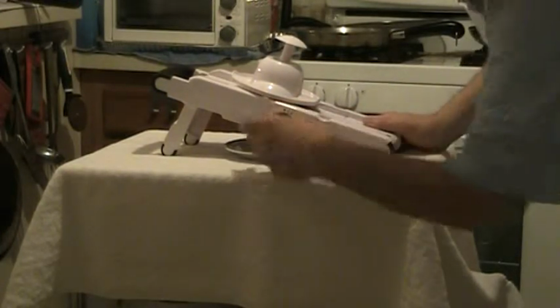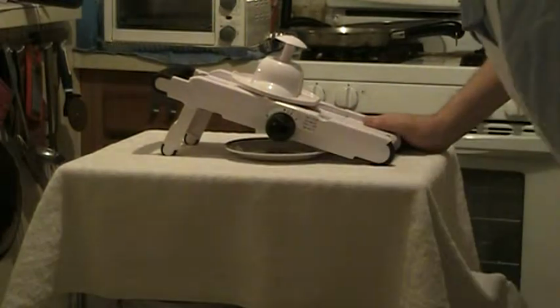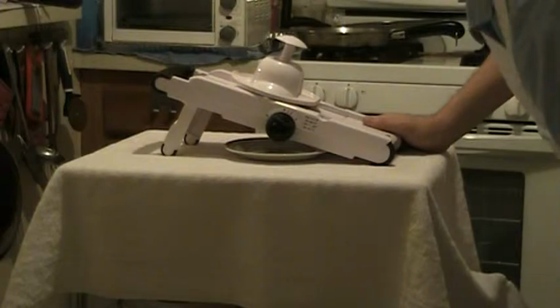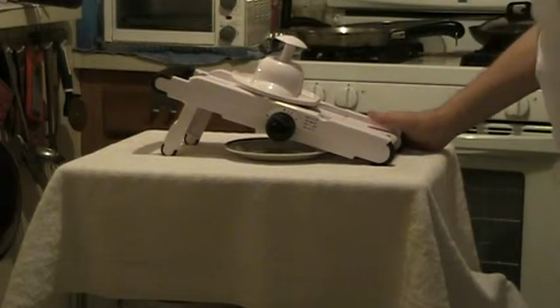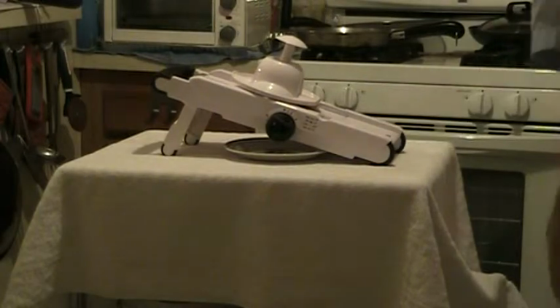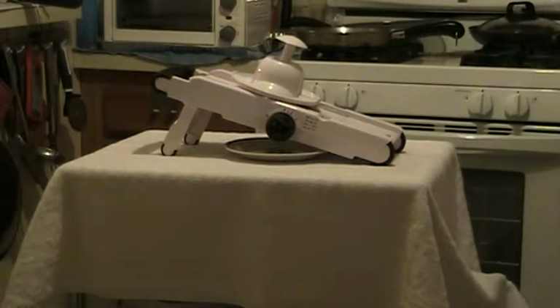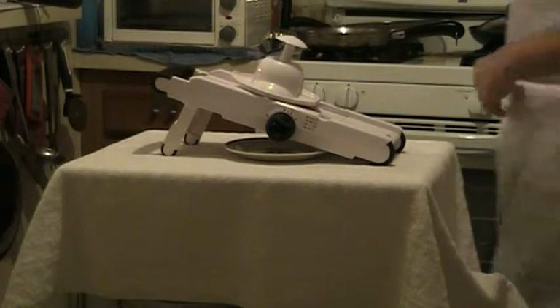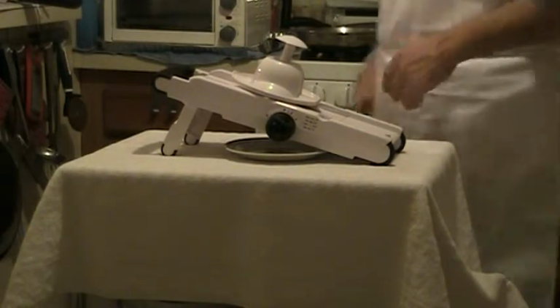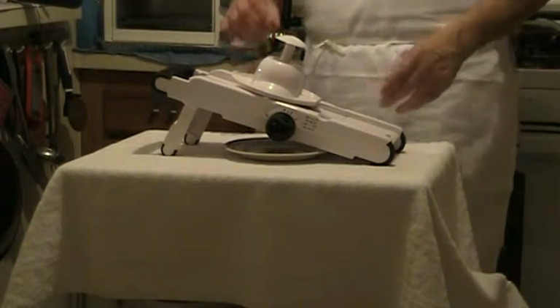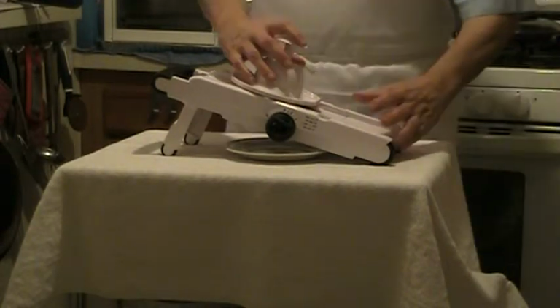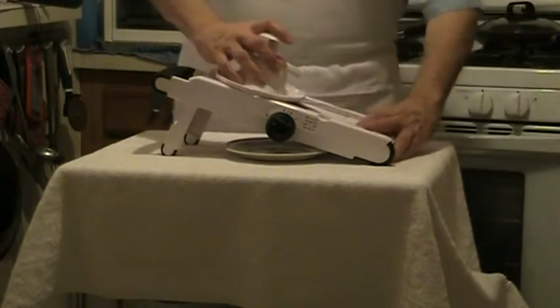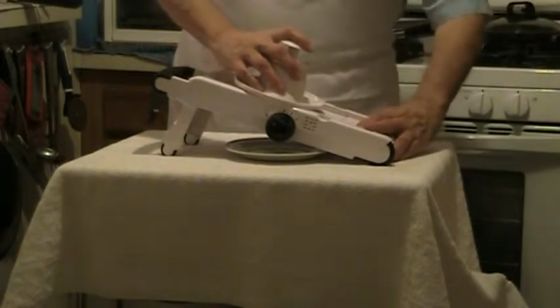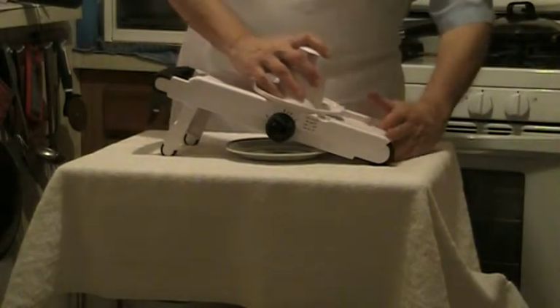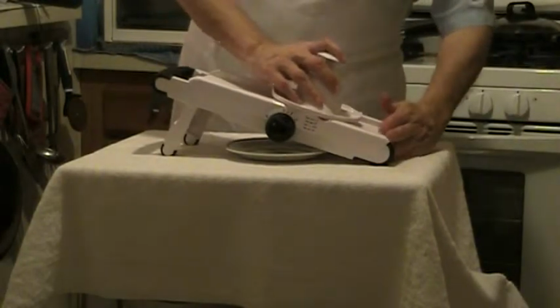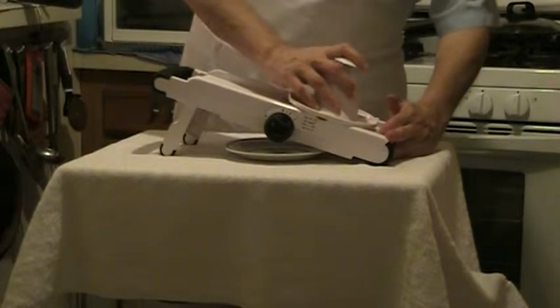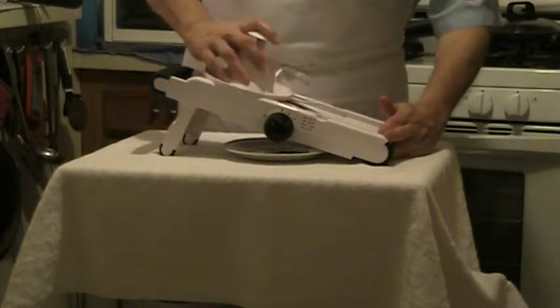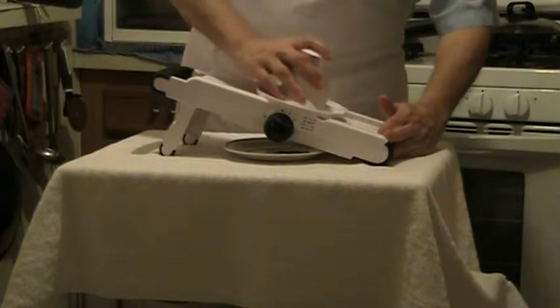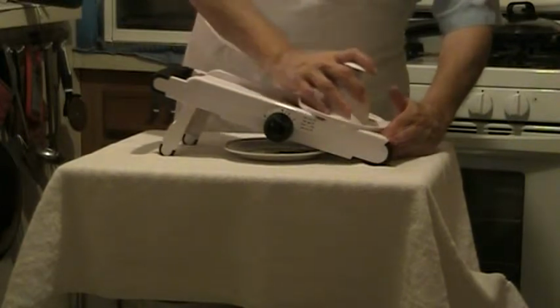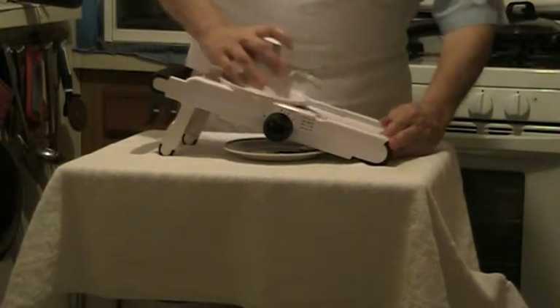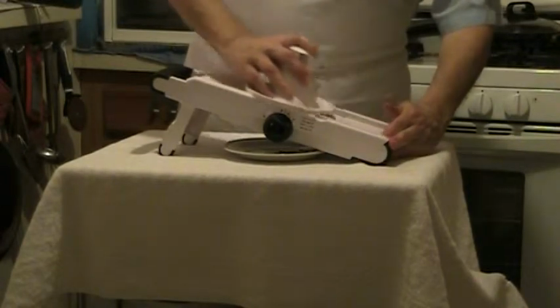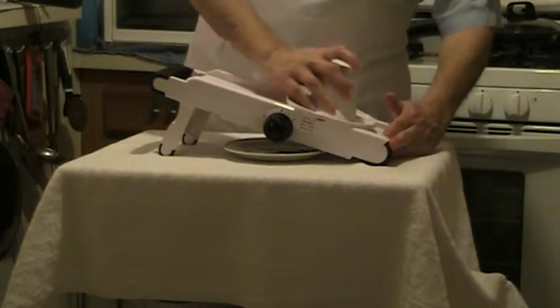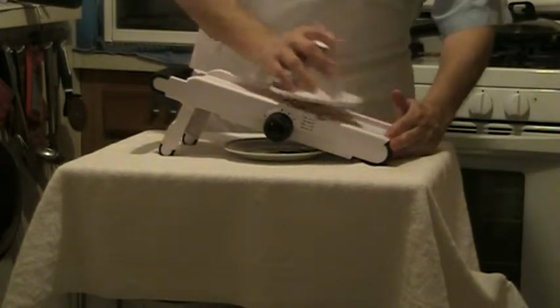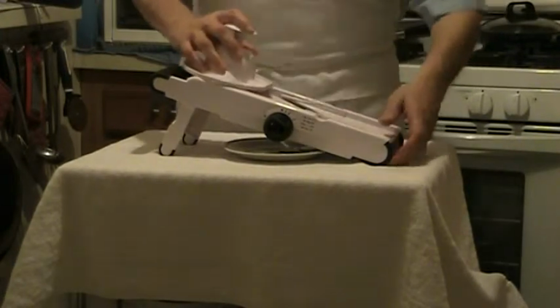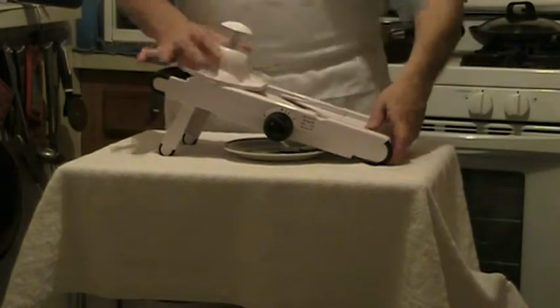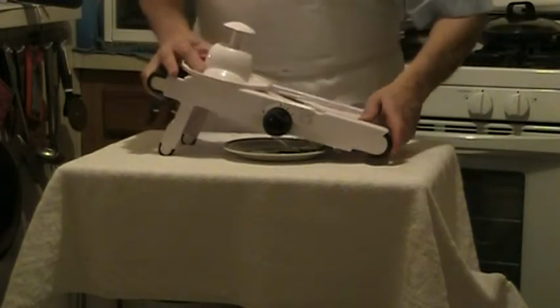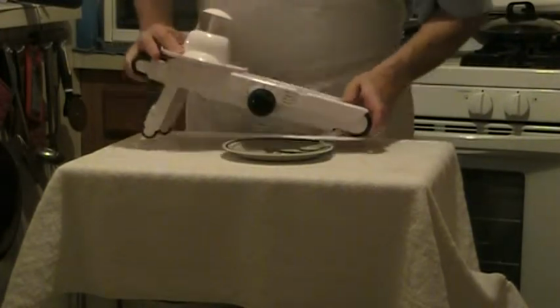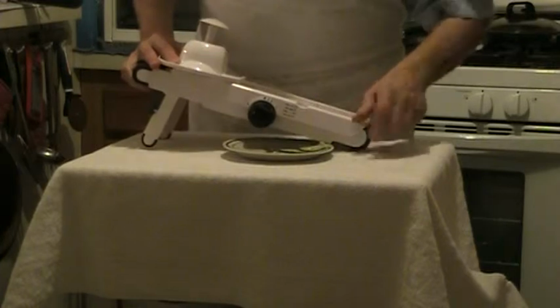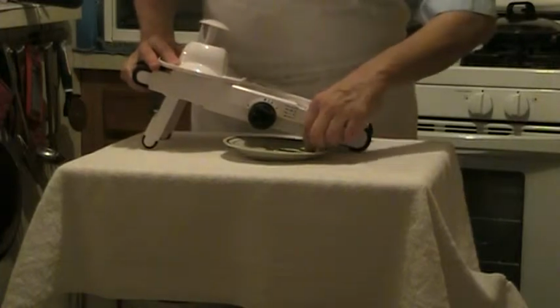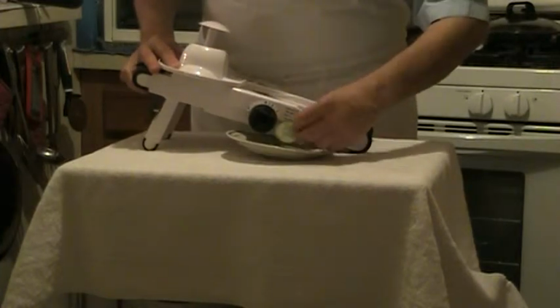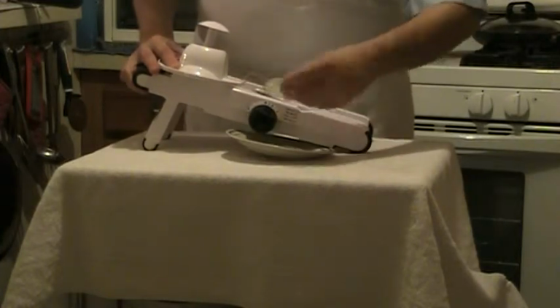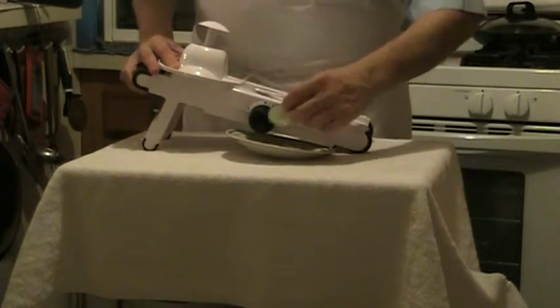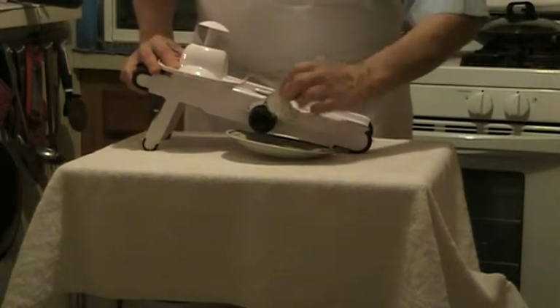Alright, now this is one eighth of an inch.